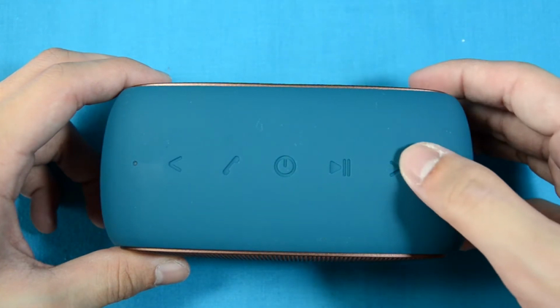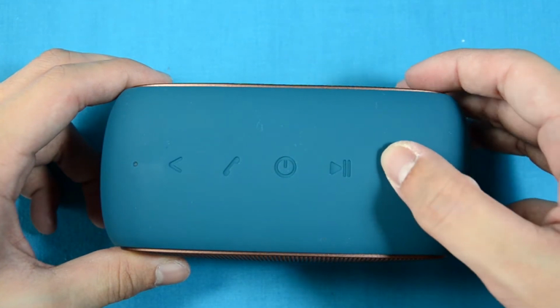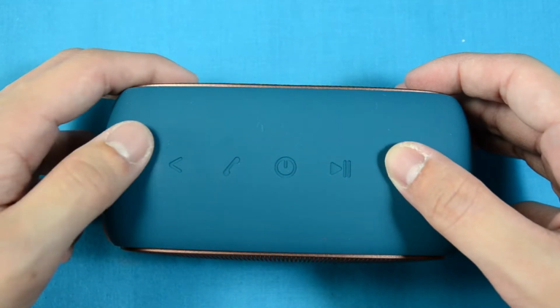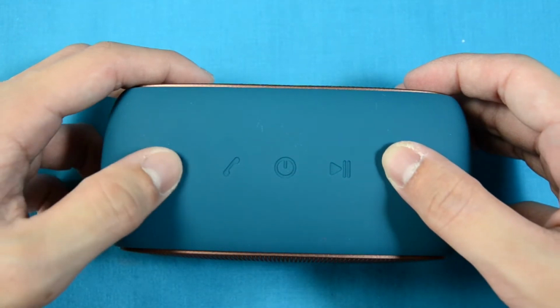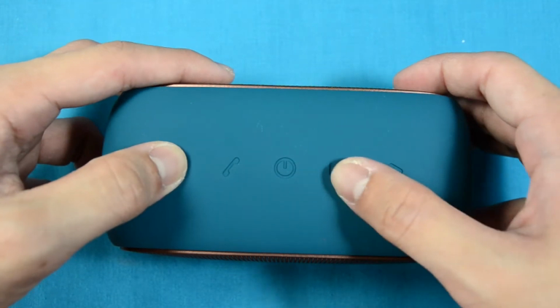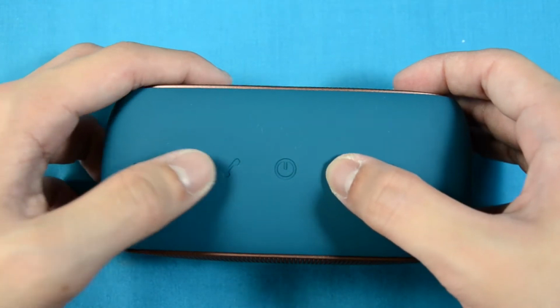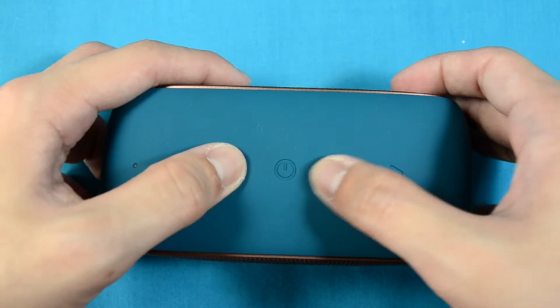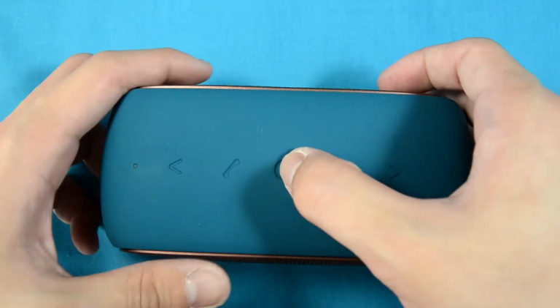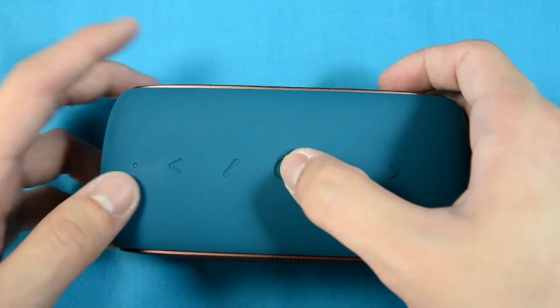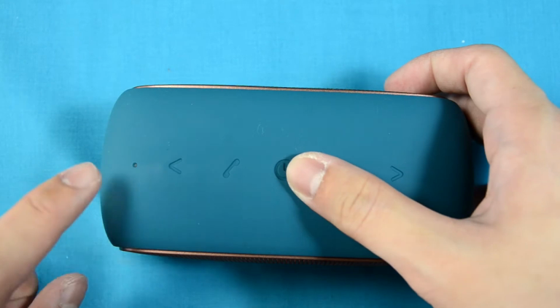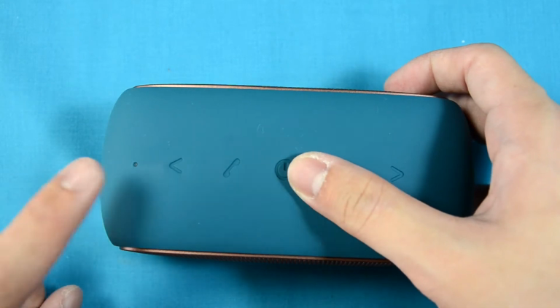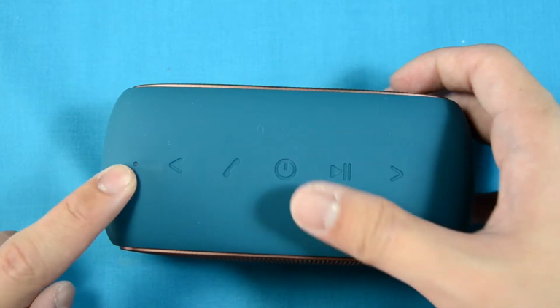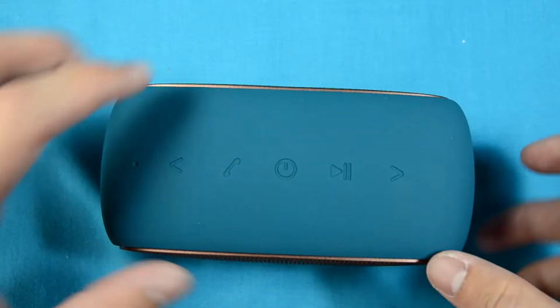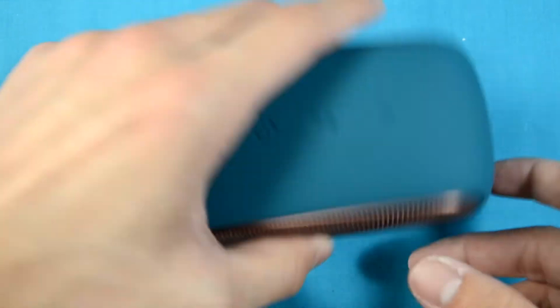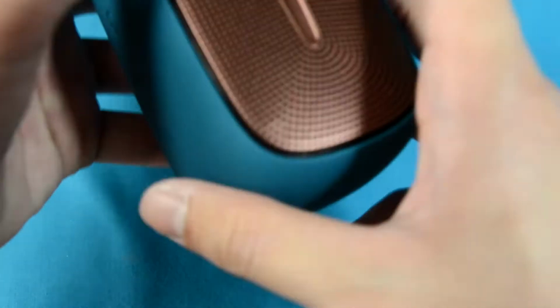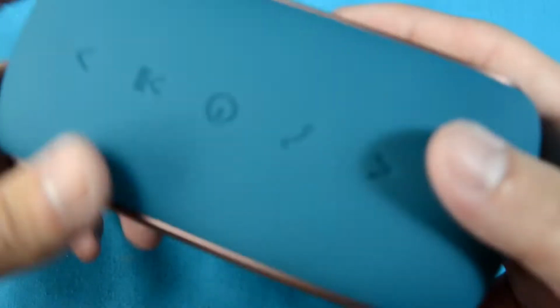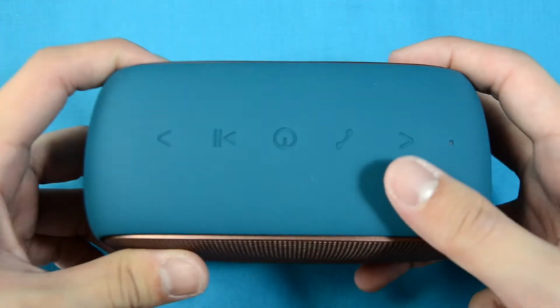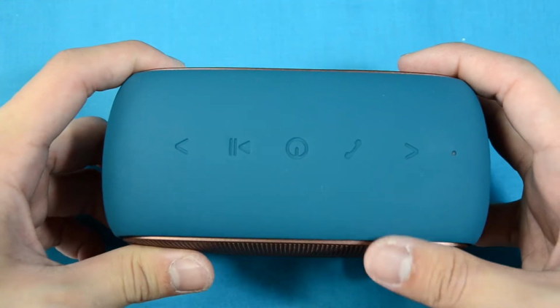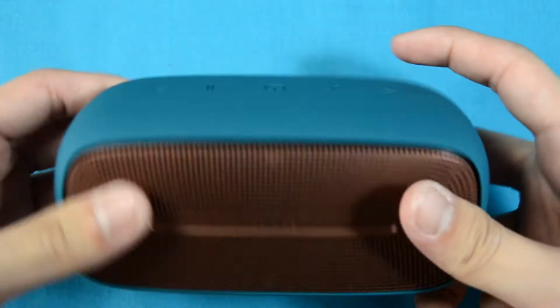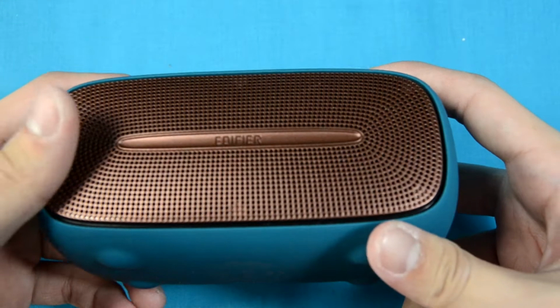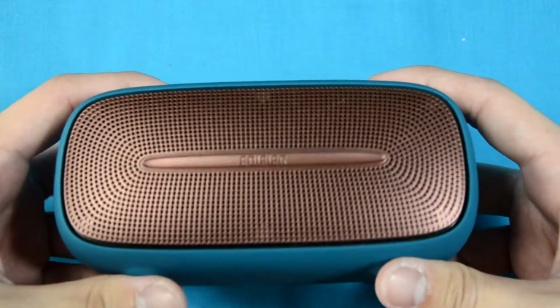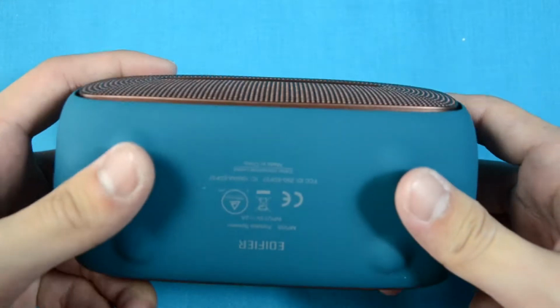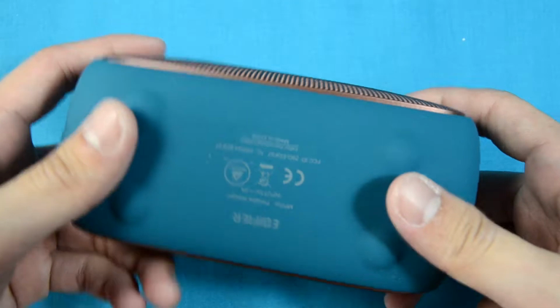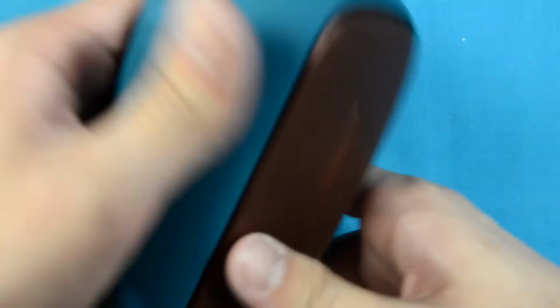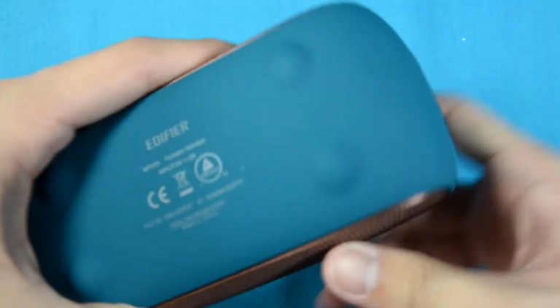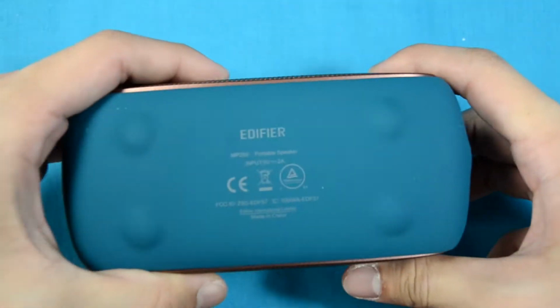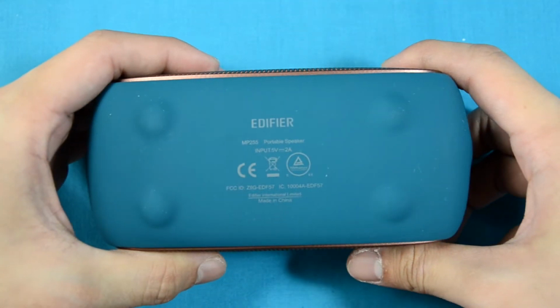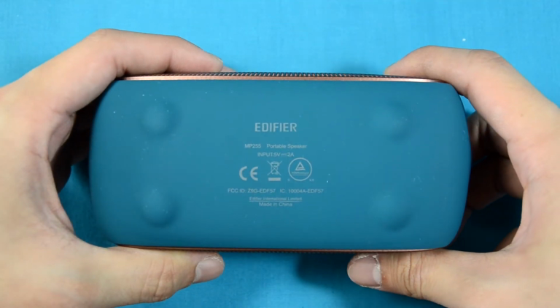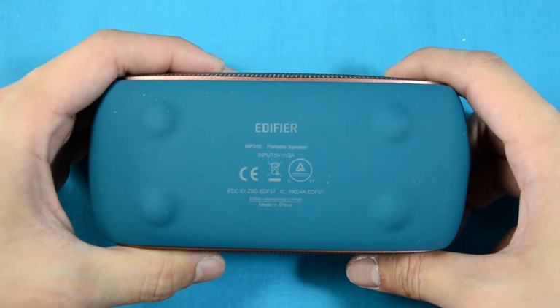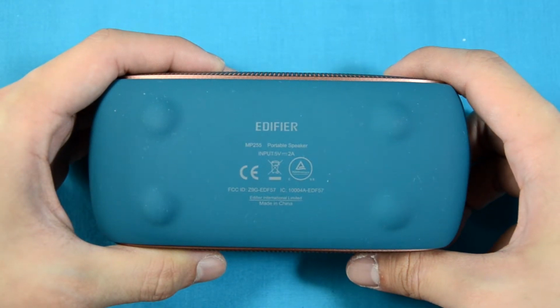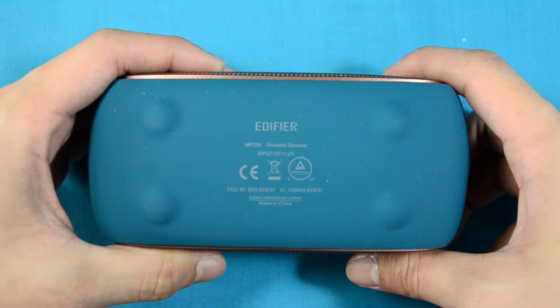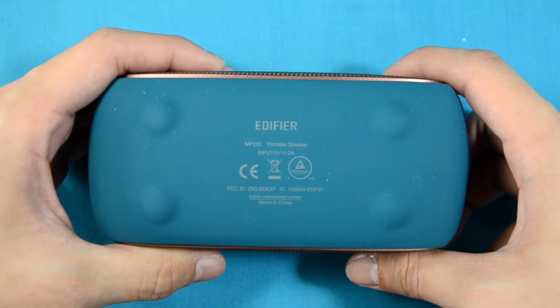You have the volume buttons on two sides, a call button, a play/pause button, and also the power button at the center. At the bottom, you can see it's labeled the MP255 and it has an input of 5 volts at 2 amps.